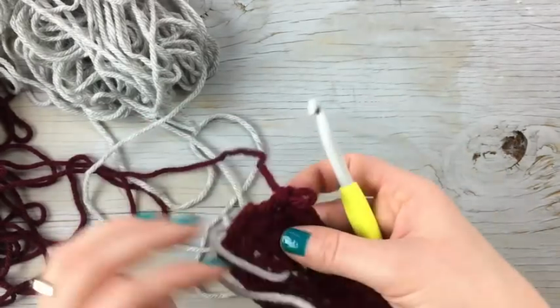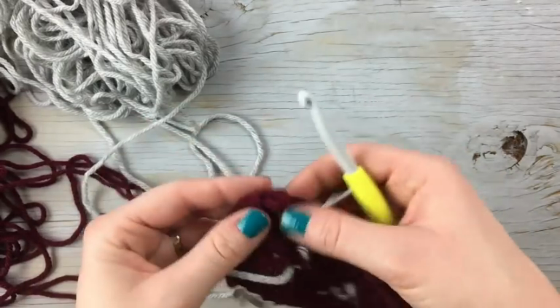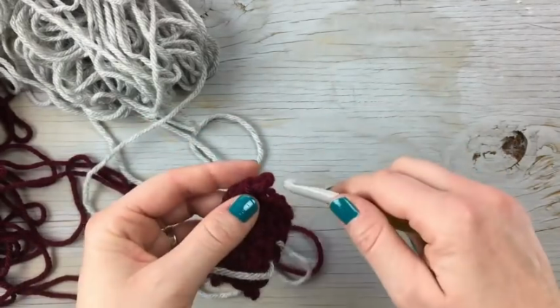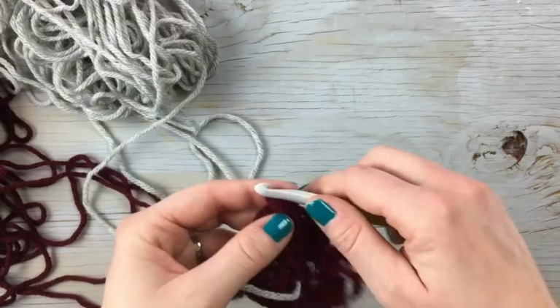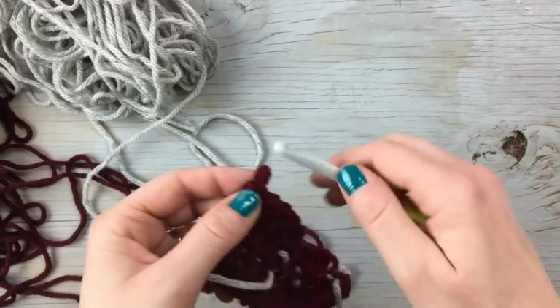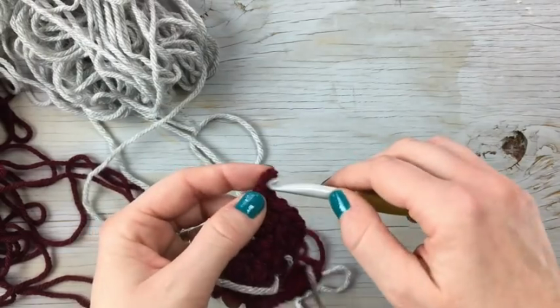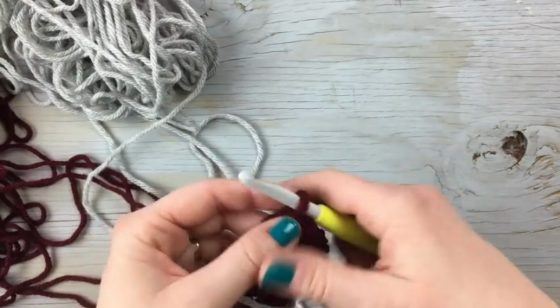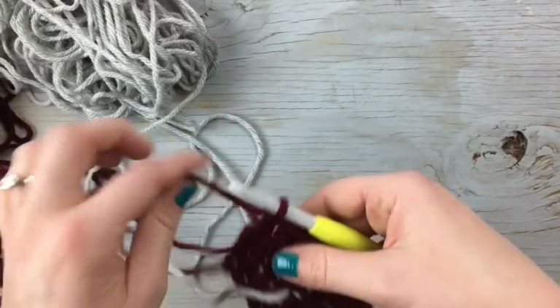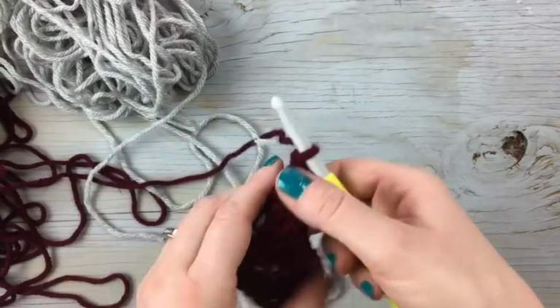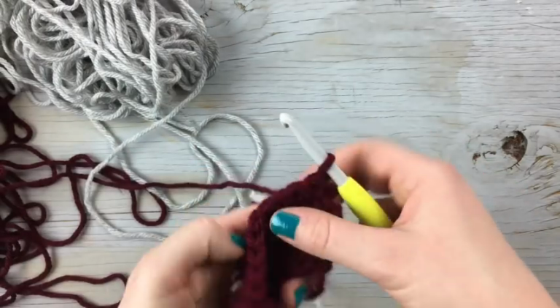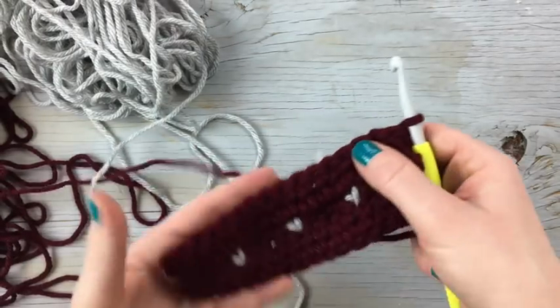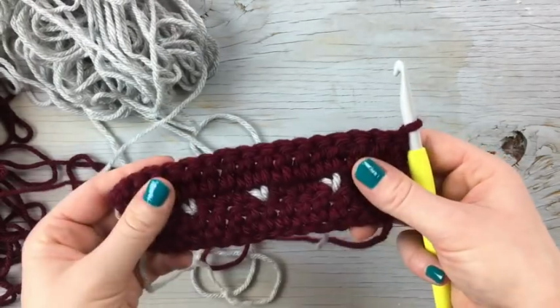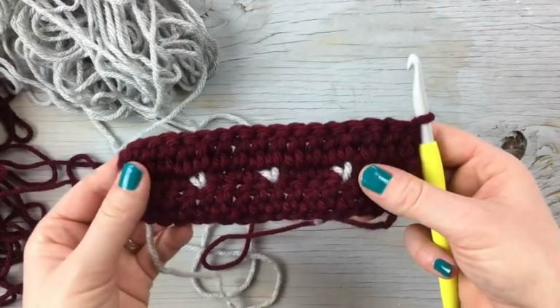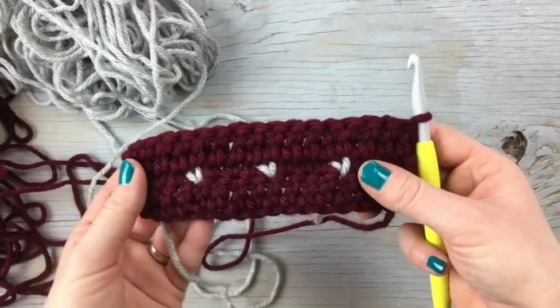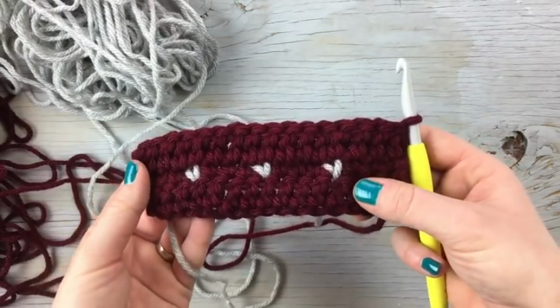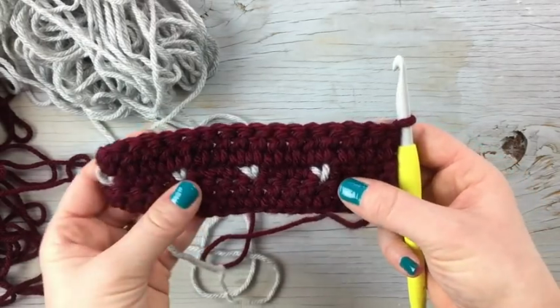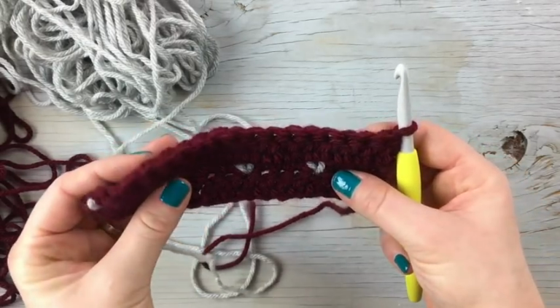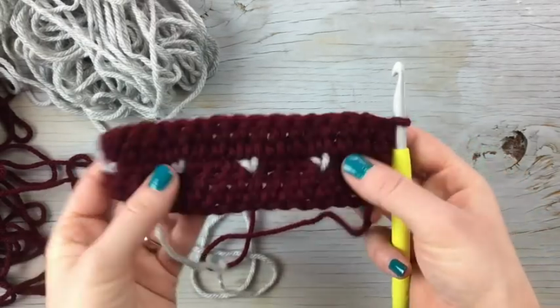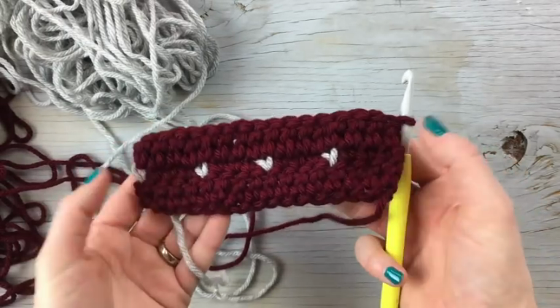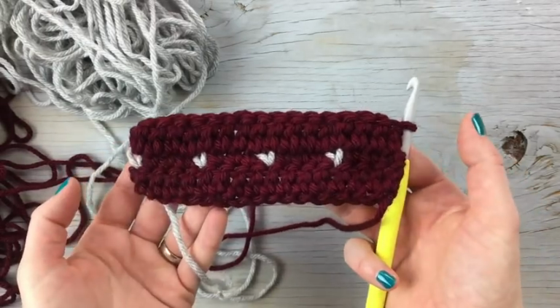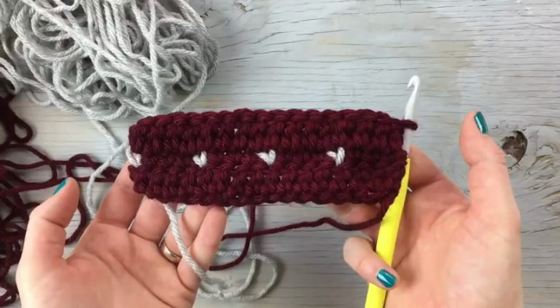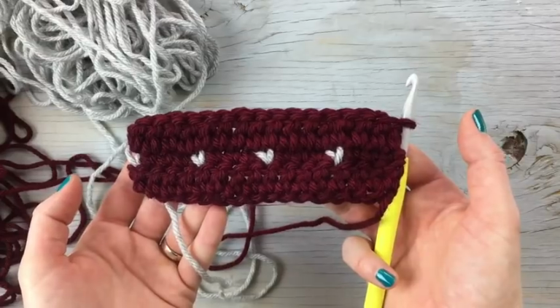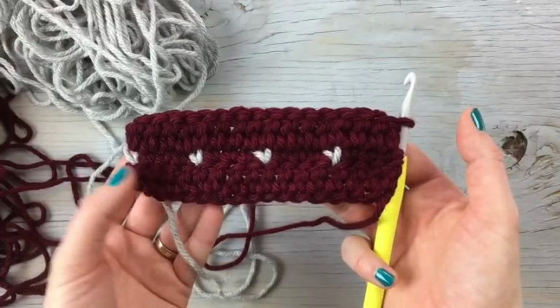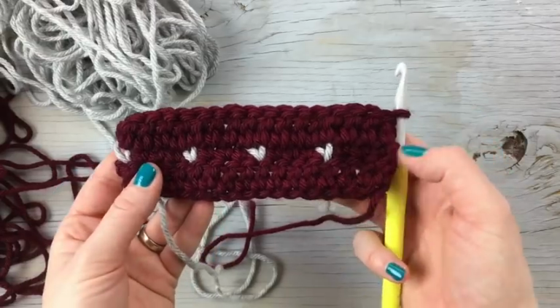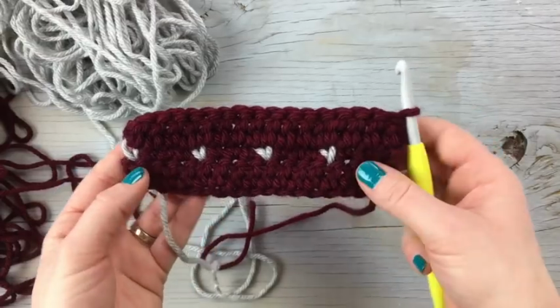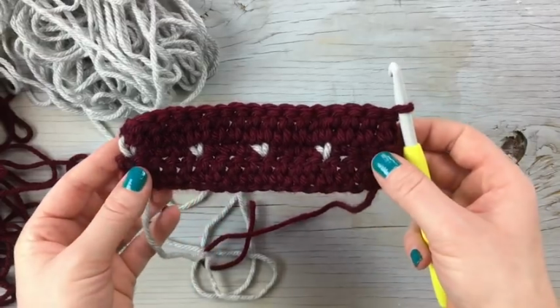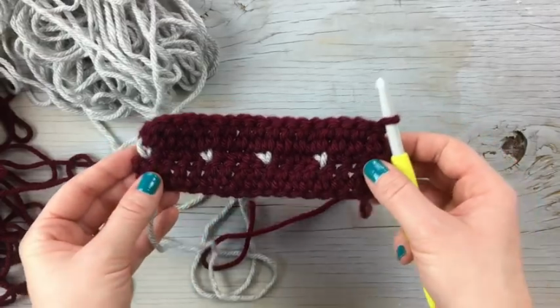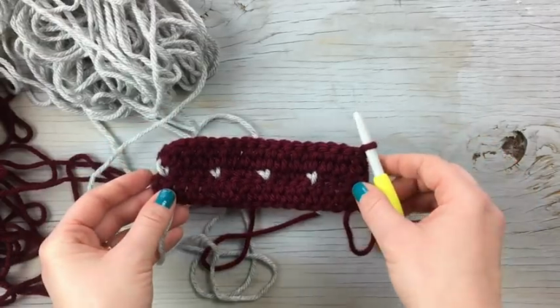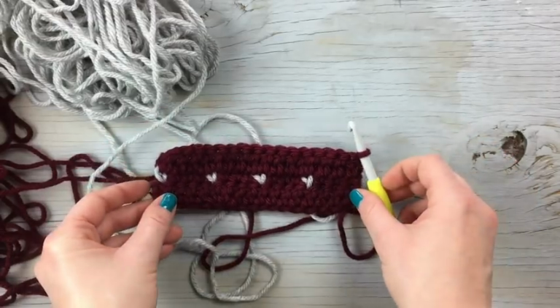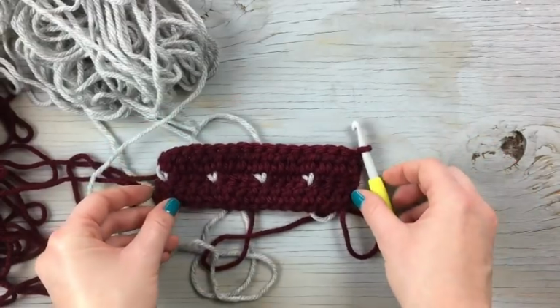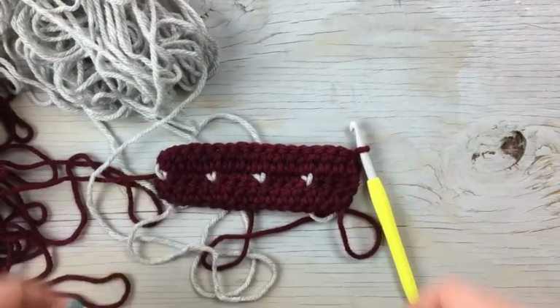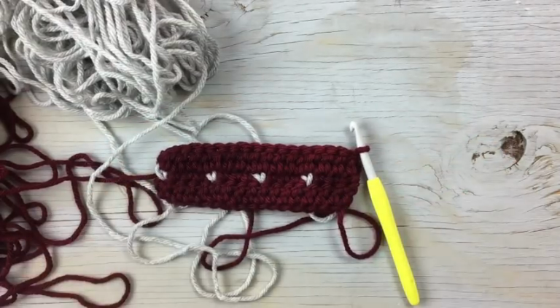I hope you enjoy making the snowfall stitch — it just has a really beautiful look to it, a beautiful technique. I will see you next time.